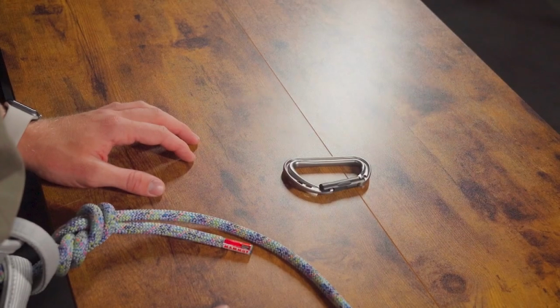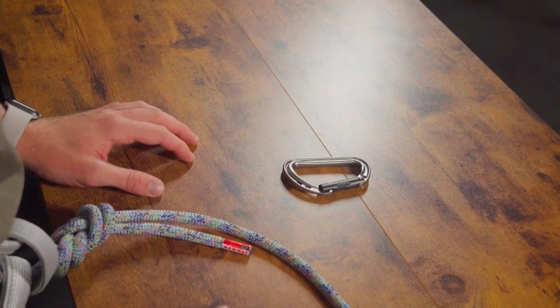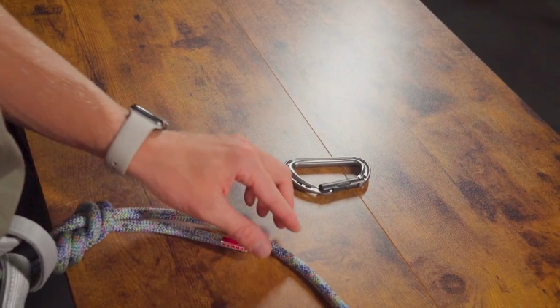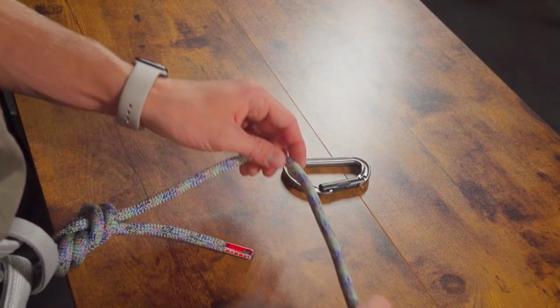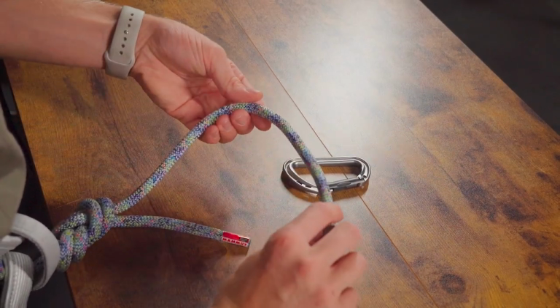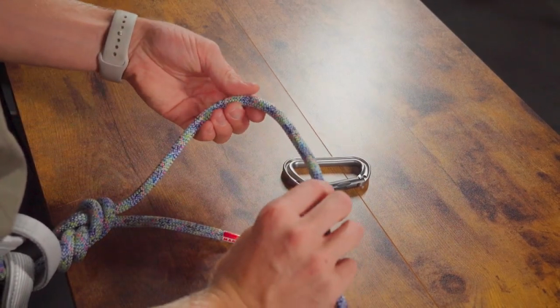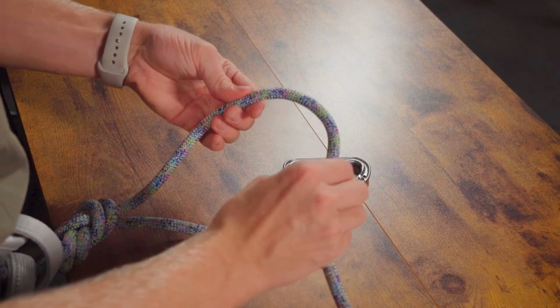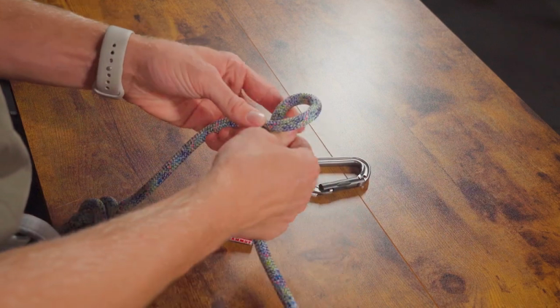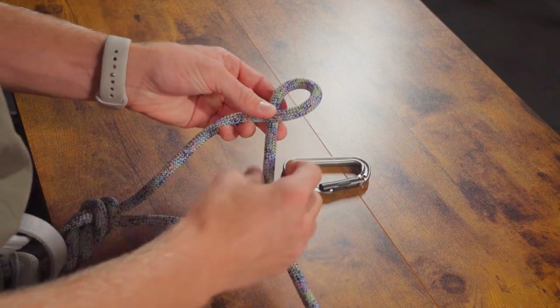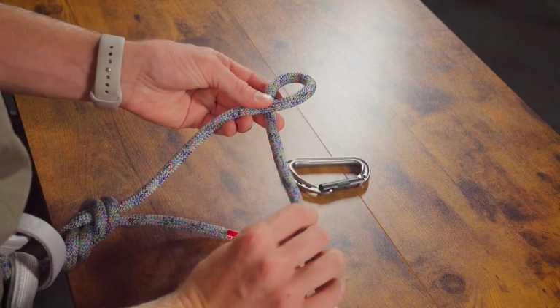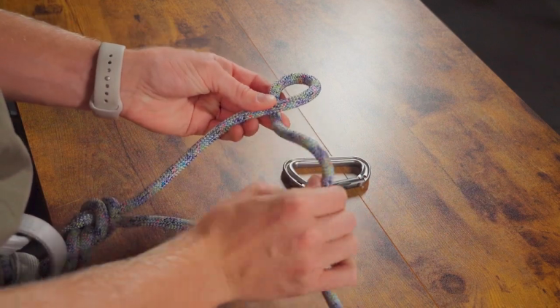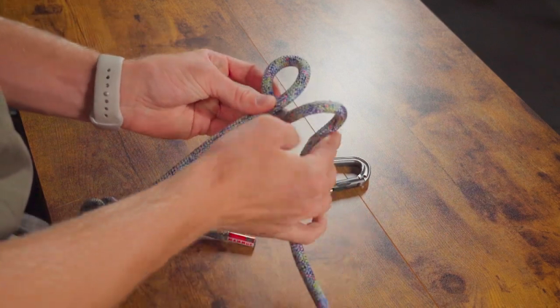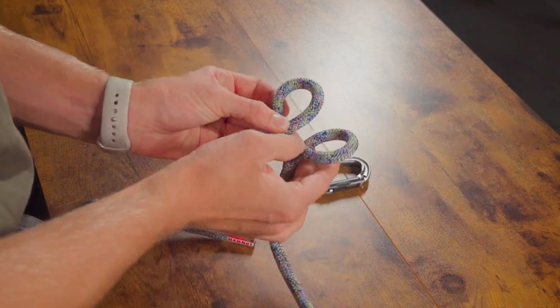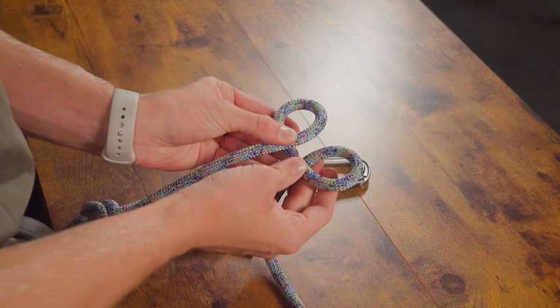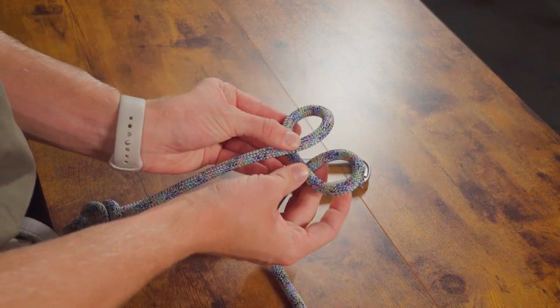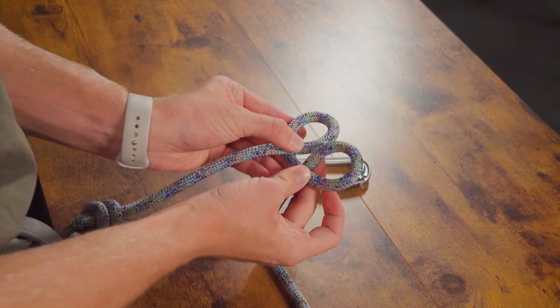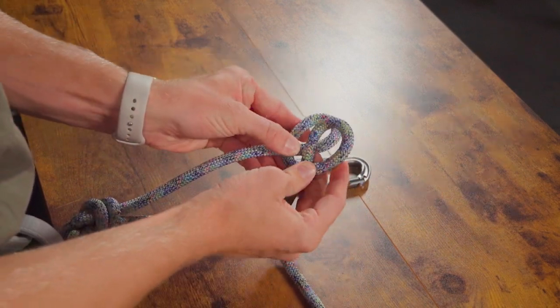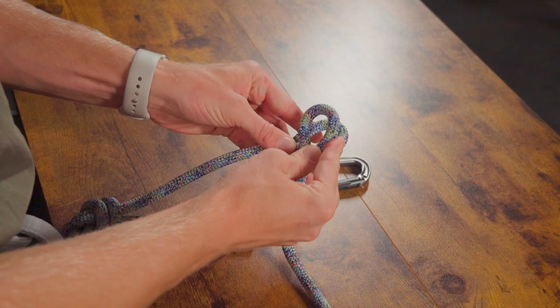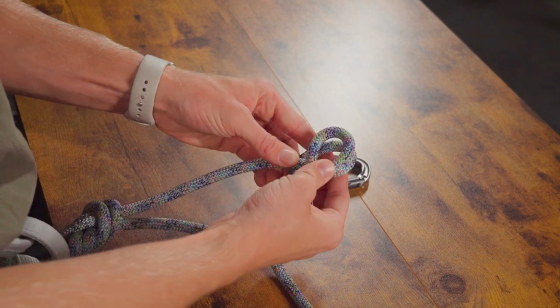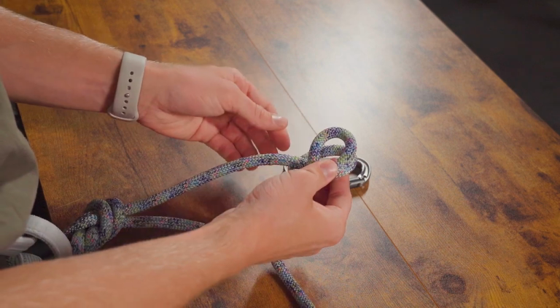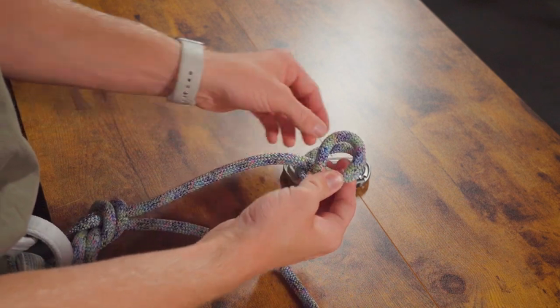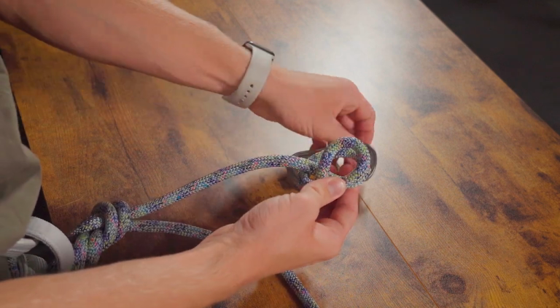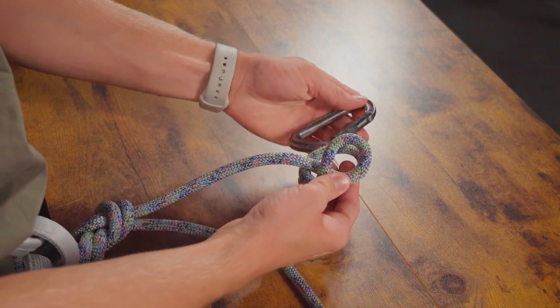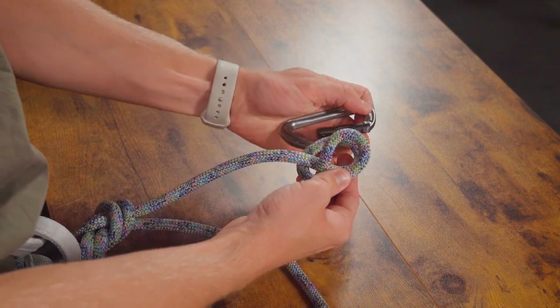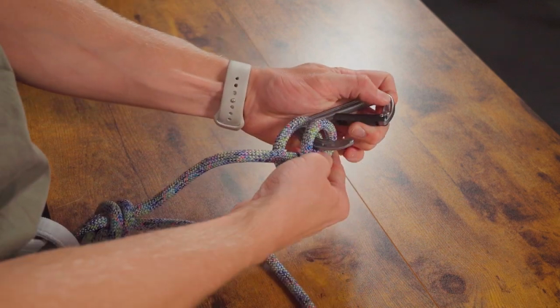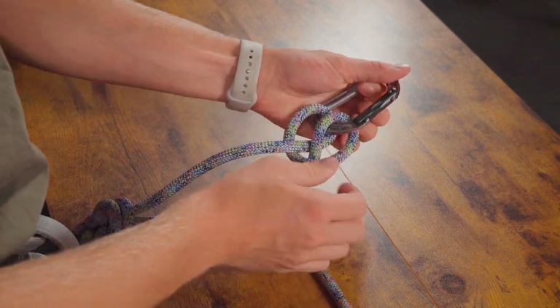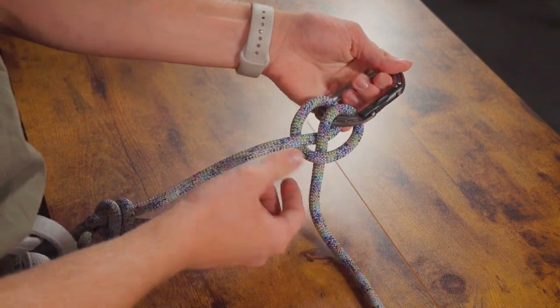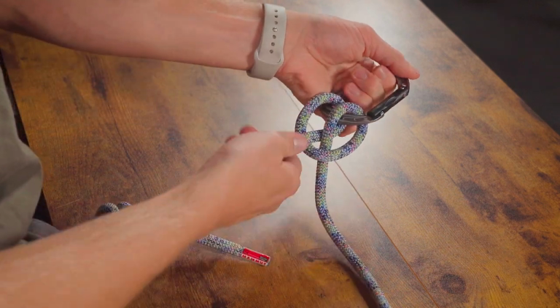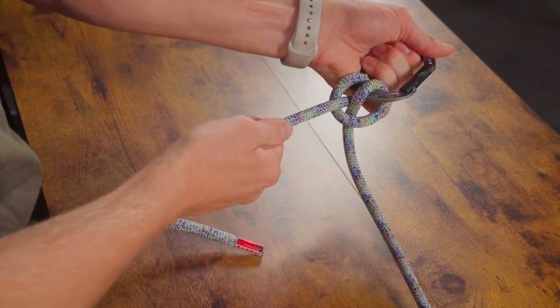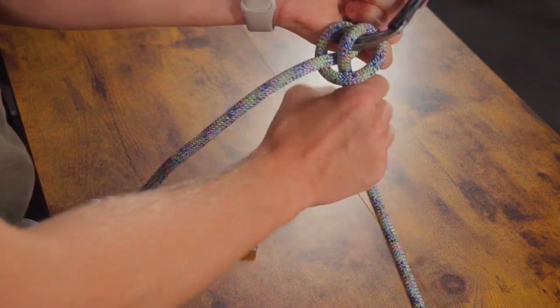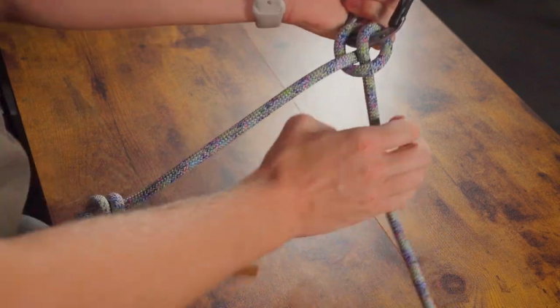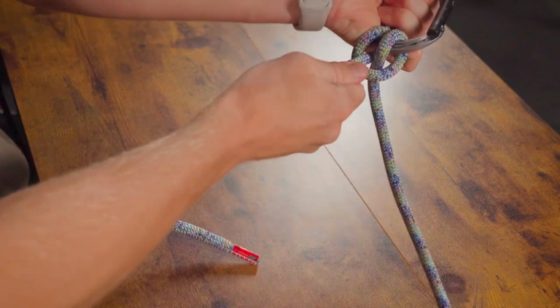To tie the clove hitch, we're going to start by making two identical loops right next to each other, and then we're going to overlap them on top of each other like this, and then we'll put it through our carabiner — or through whatever object we're tying this hitch on — pulling both strands tight.